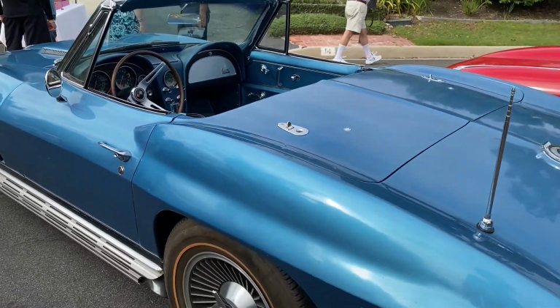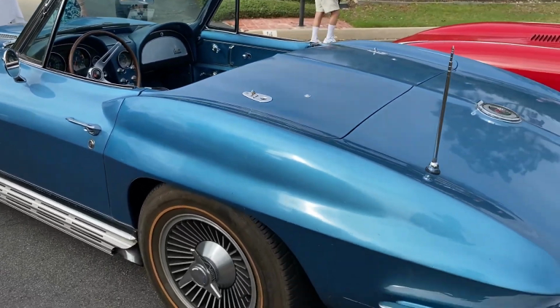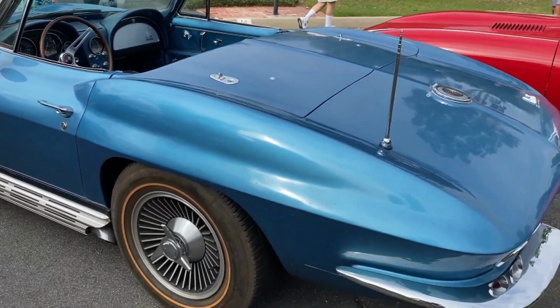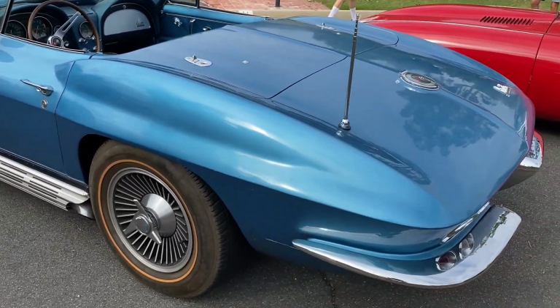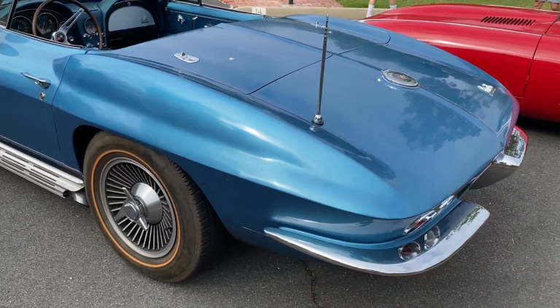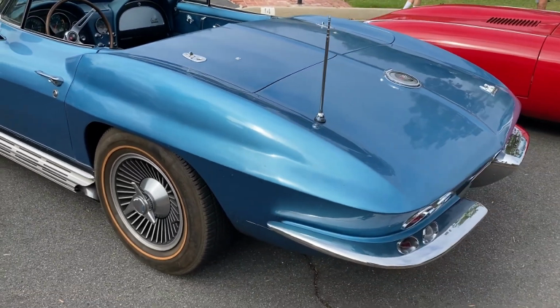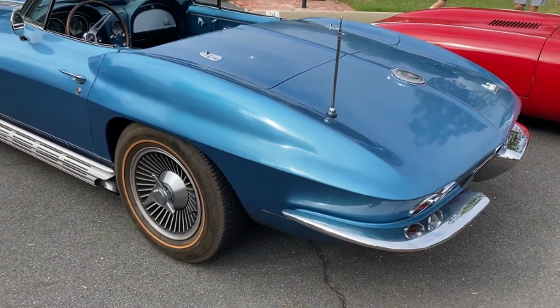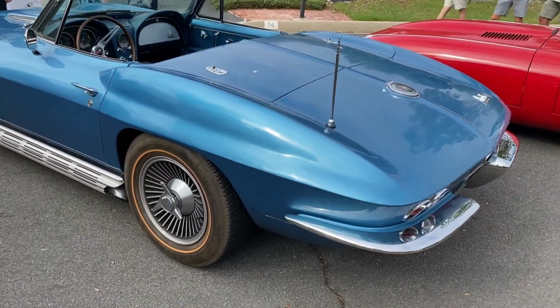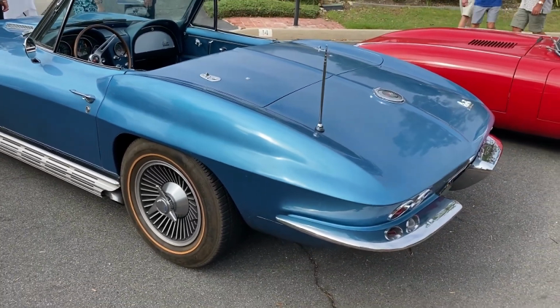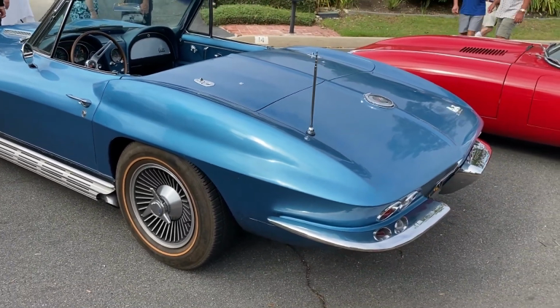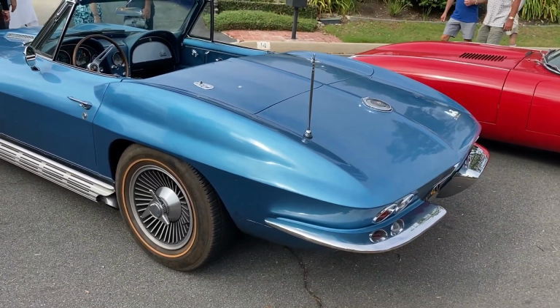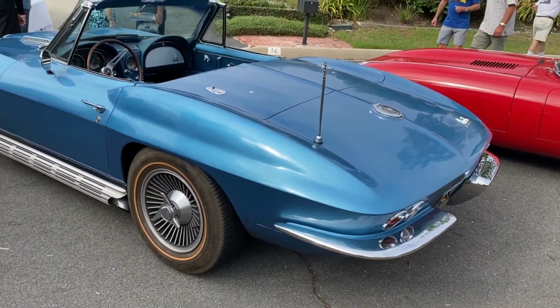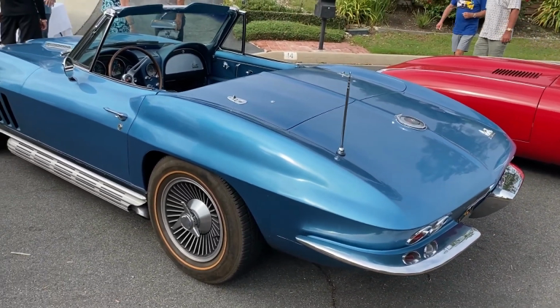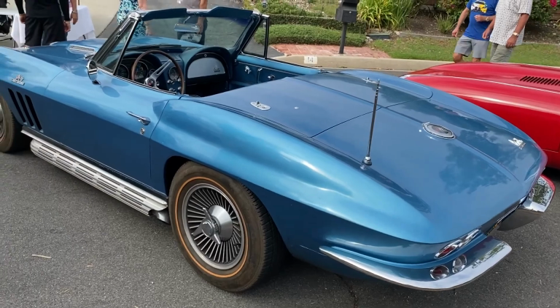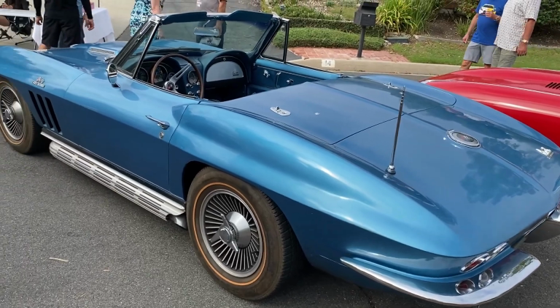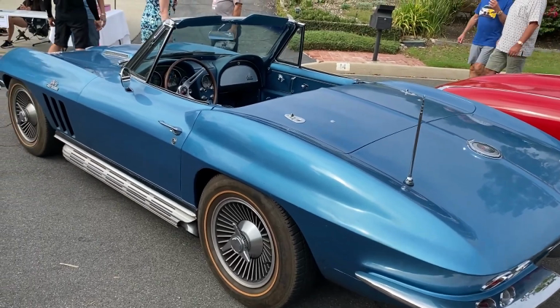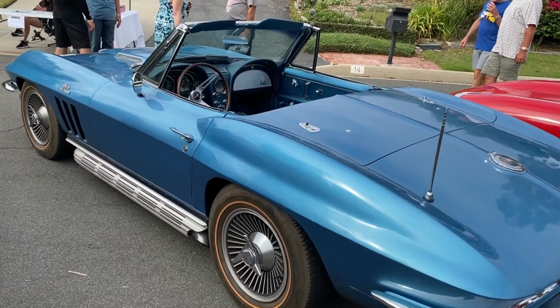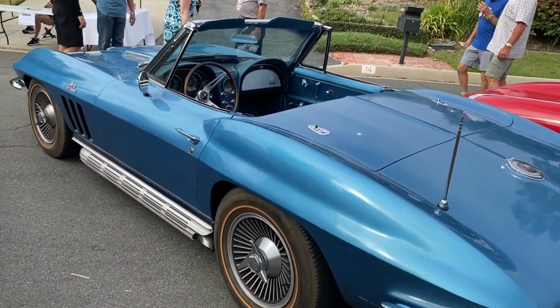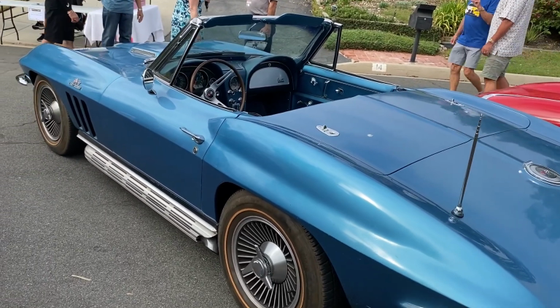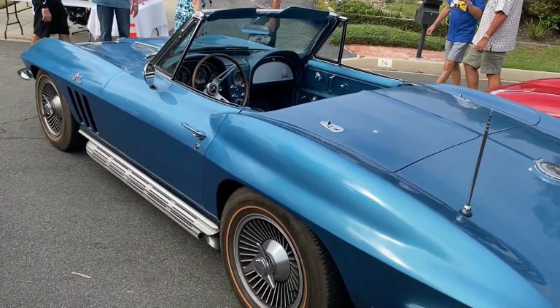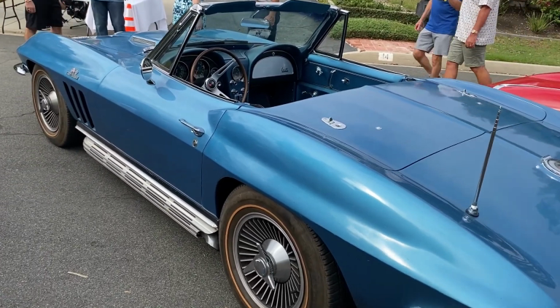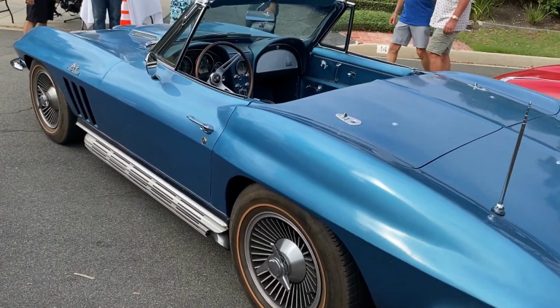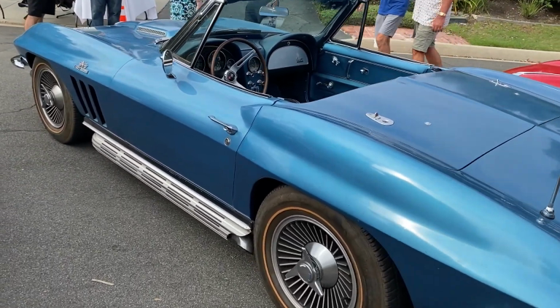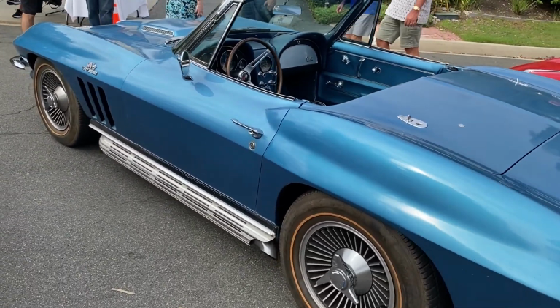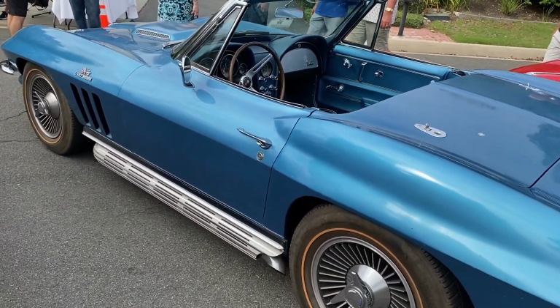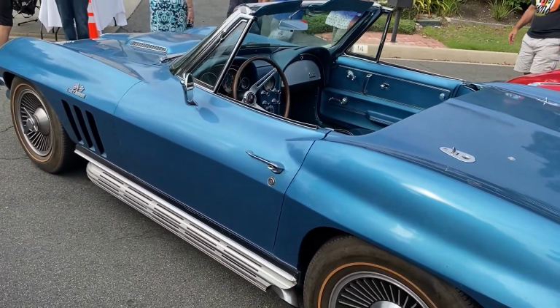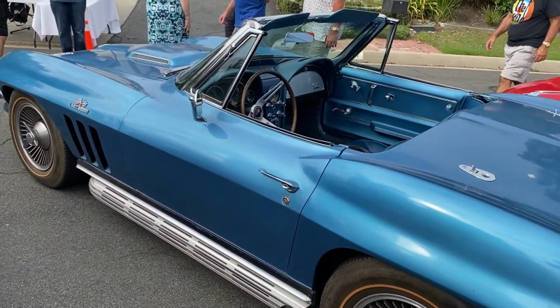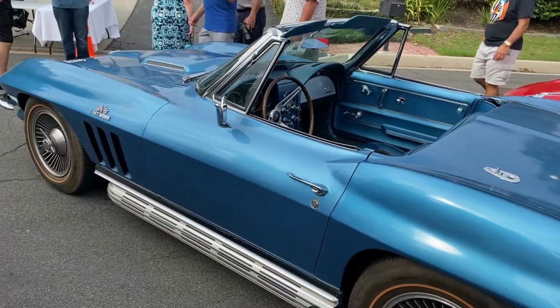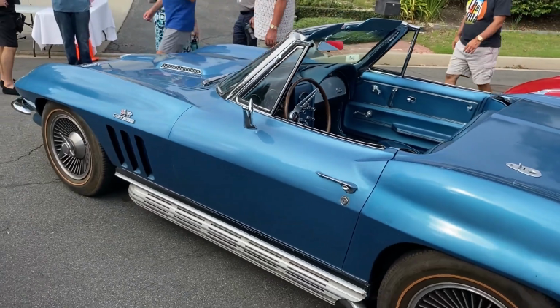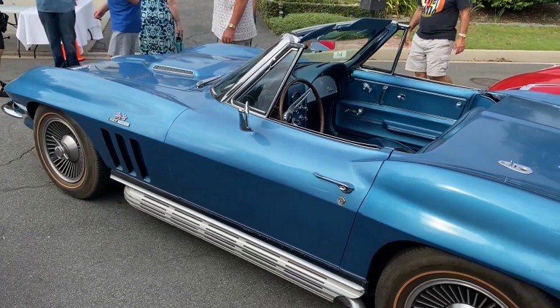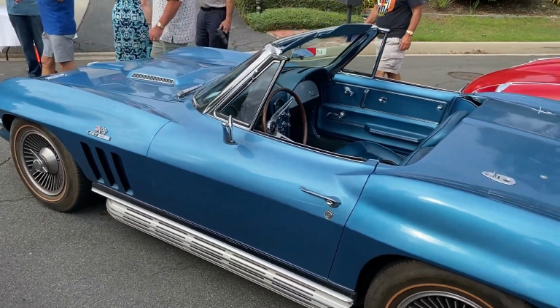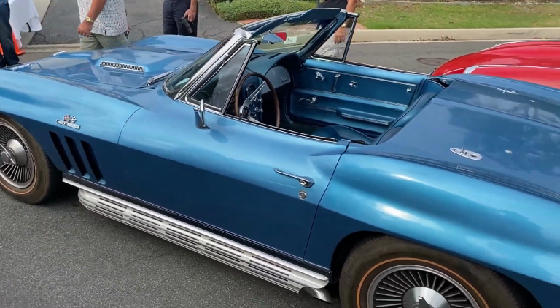66 convertible. Exactly like the one I had and sold last year, except this is a big block. Same color, side types, 4-speed, but that's a big block there.